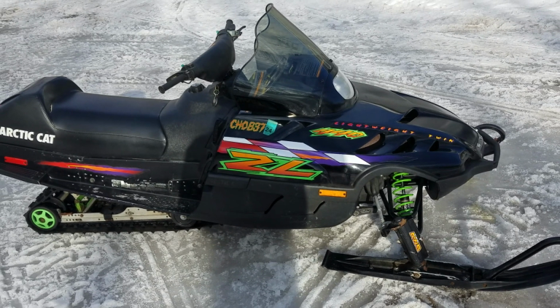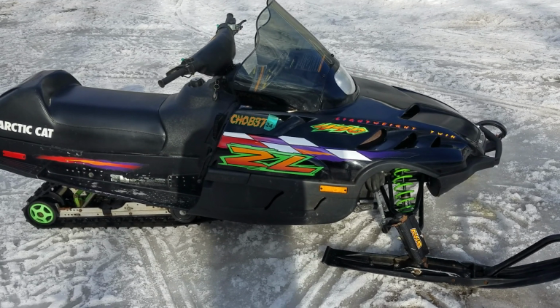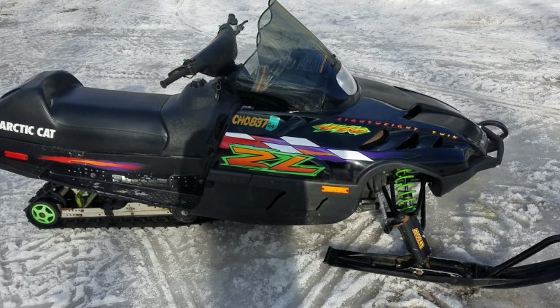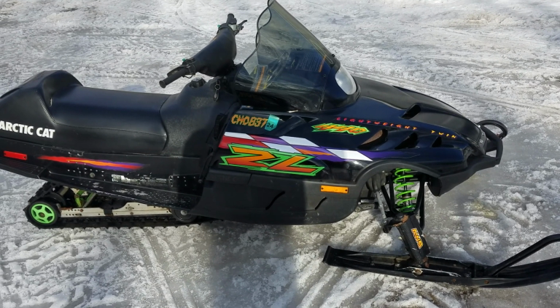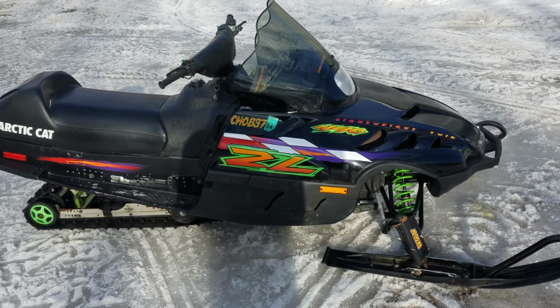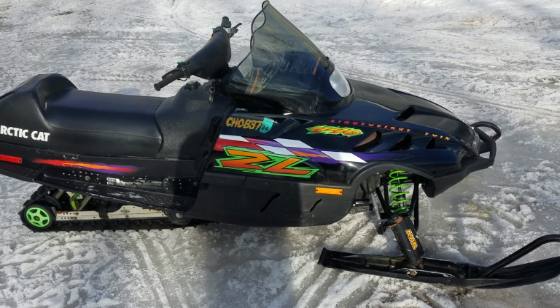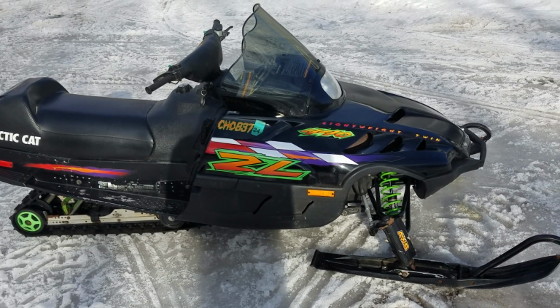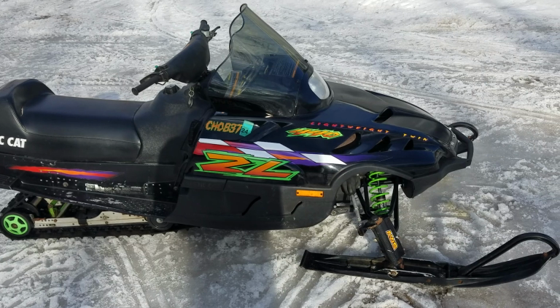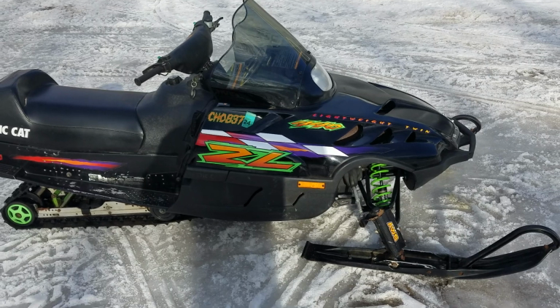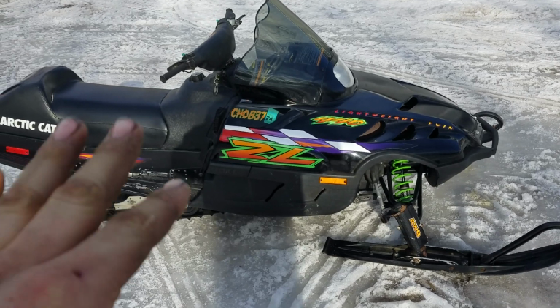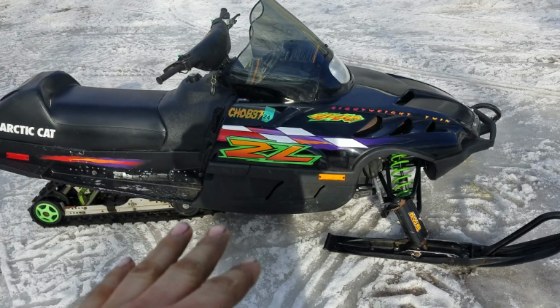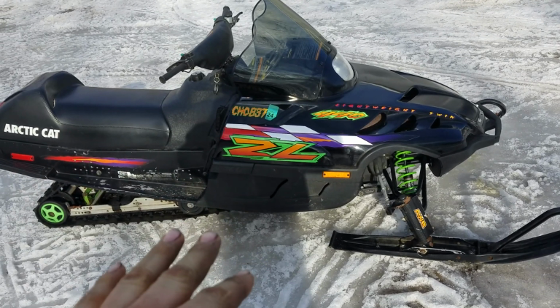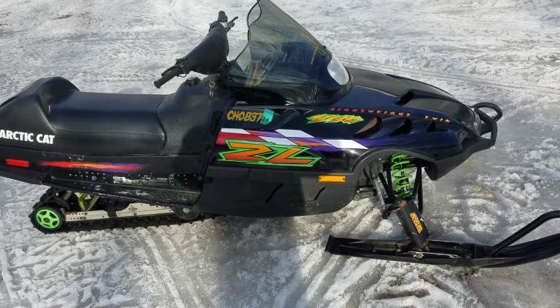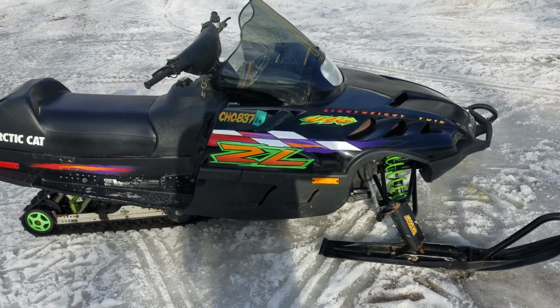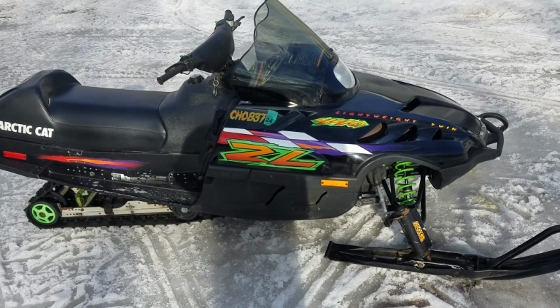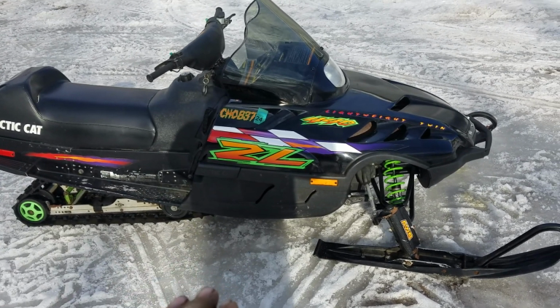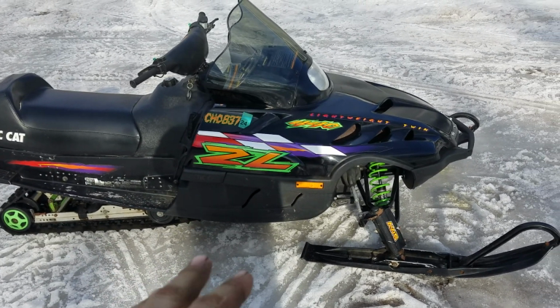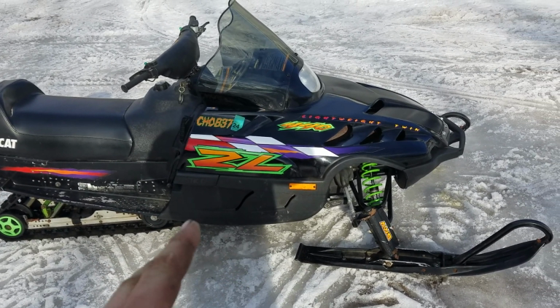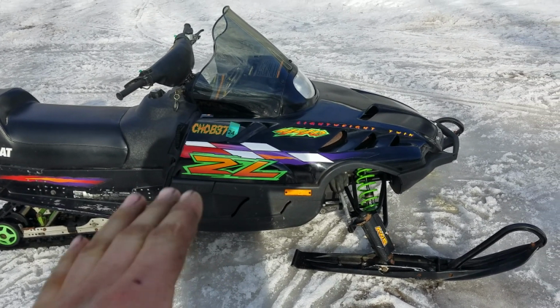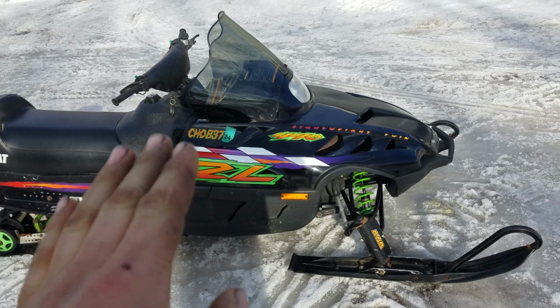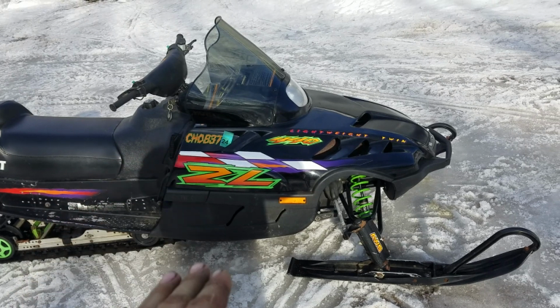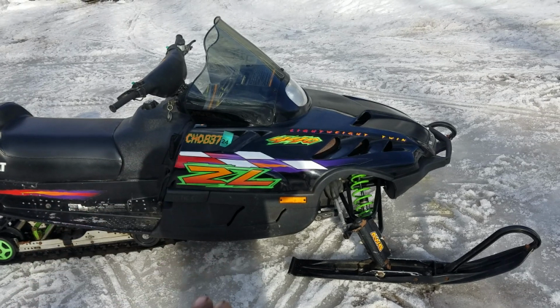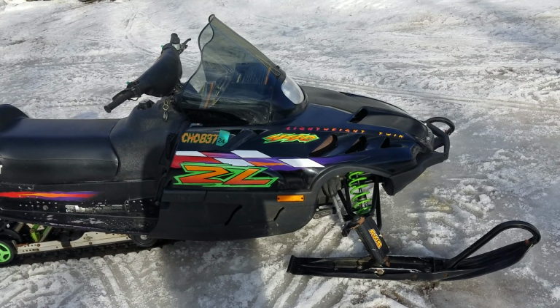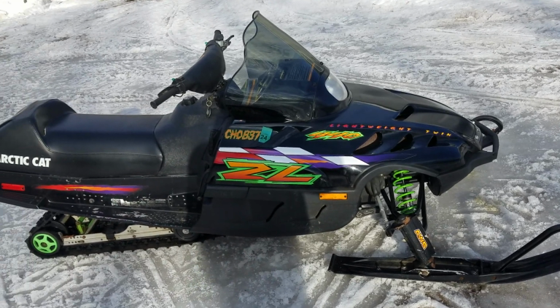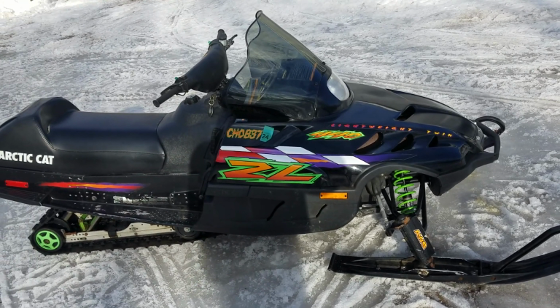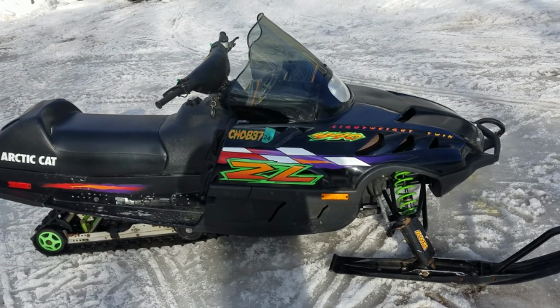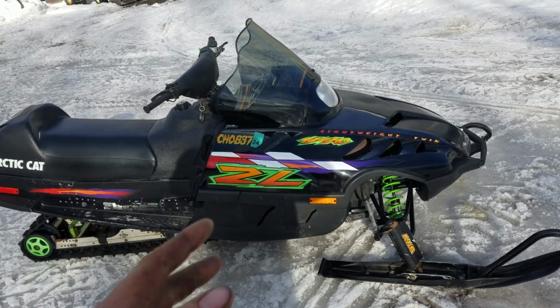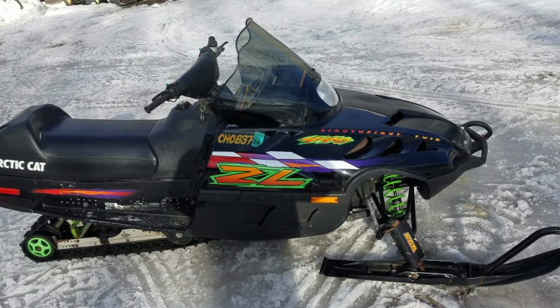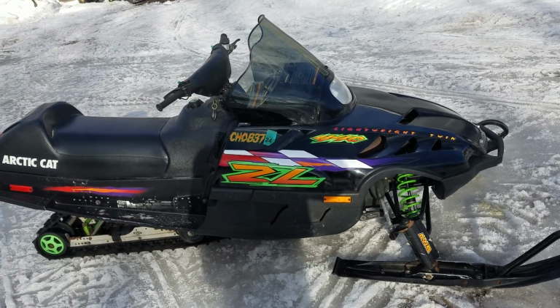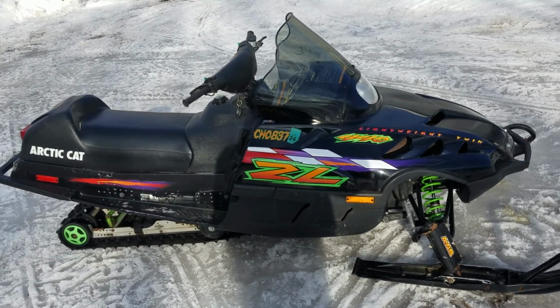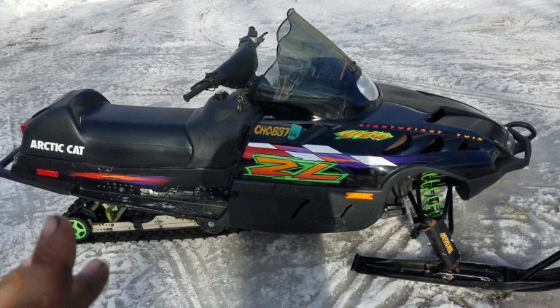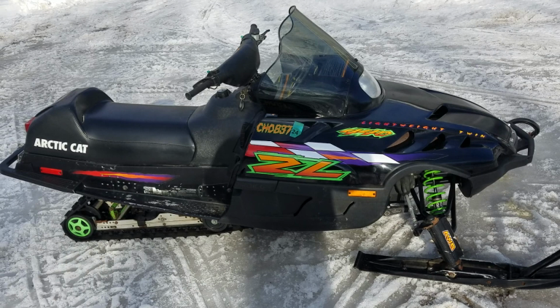This is a 1998 ZL 440 with a 500 motor in it, so it's not a 440 fan or liquid — it's a 500 Suzuki Twin from the '98–2000 era, non-powervalve.